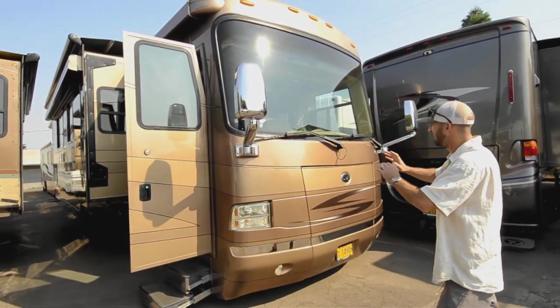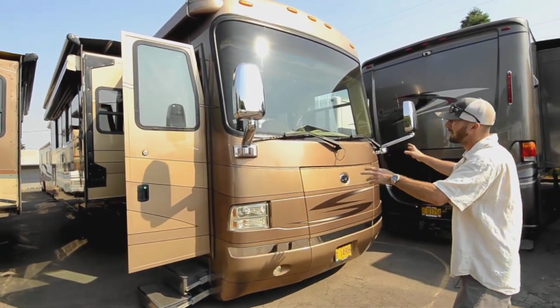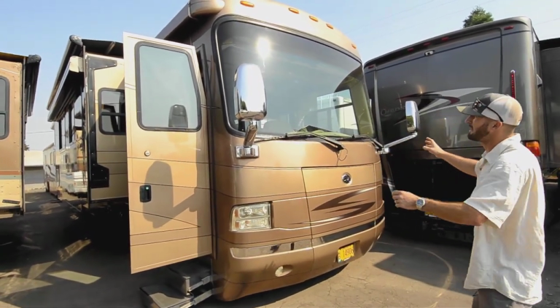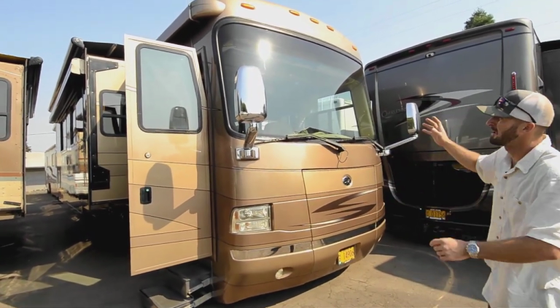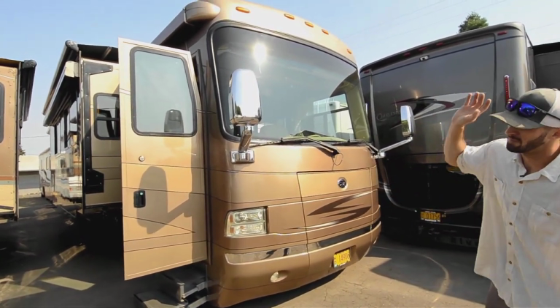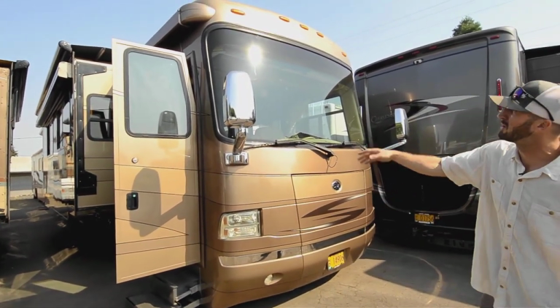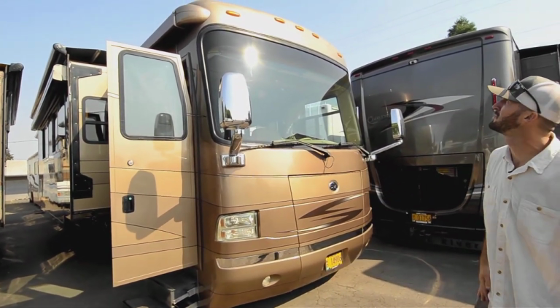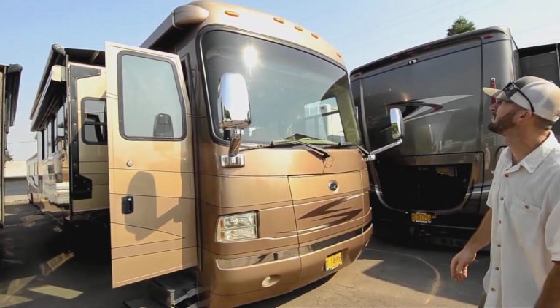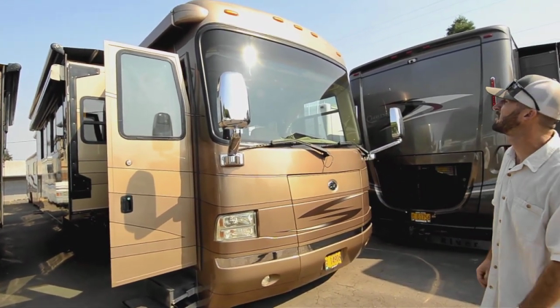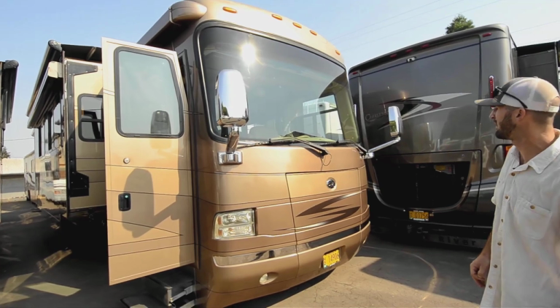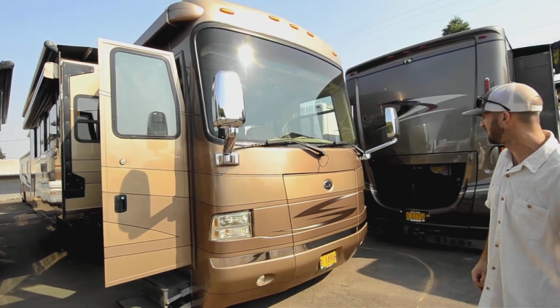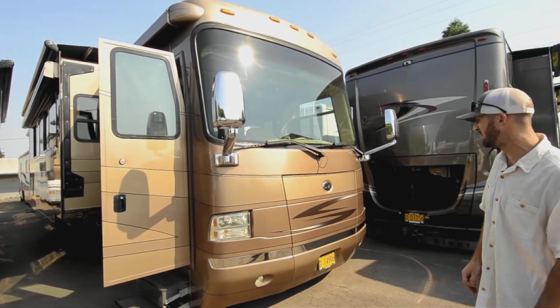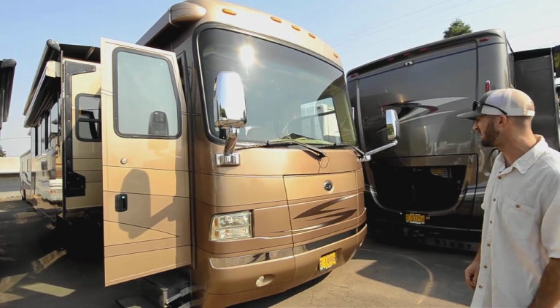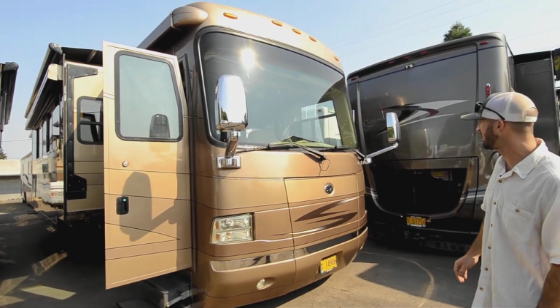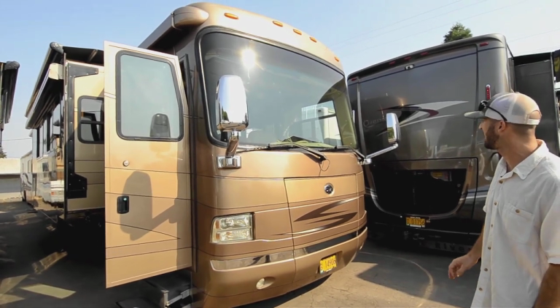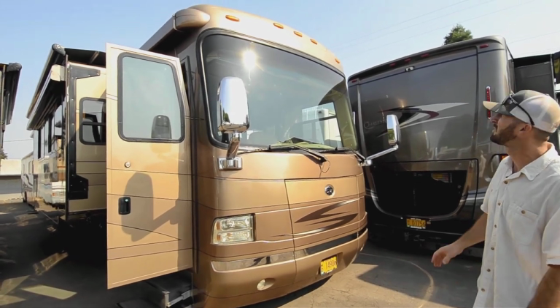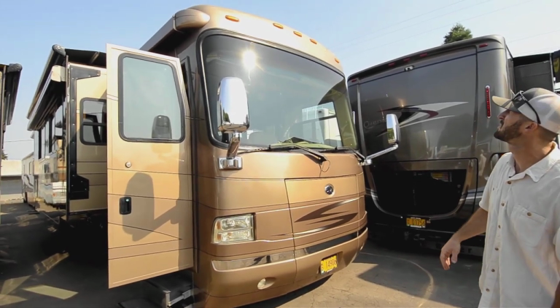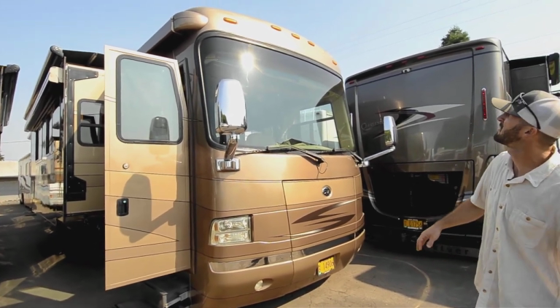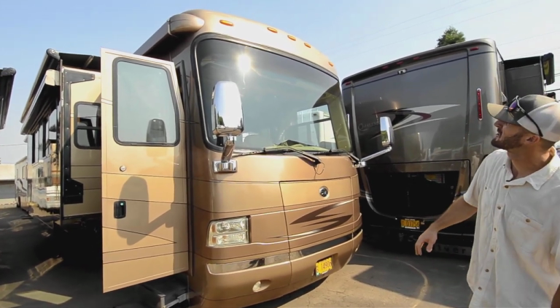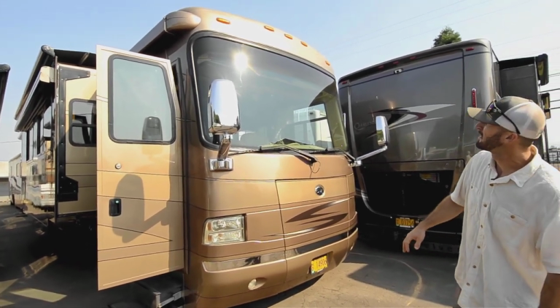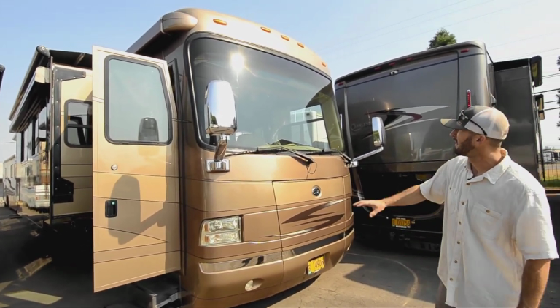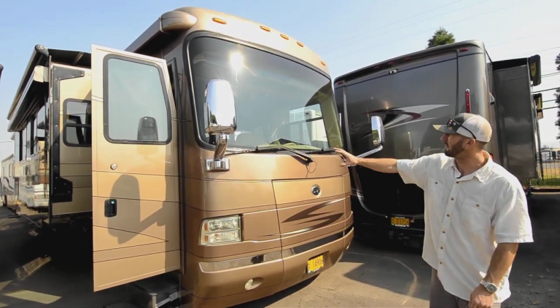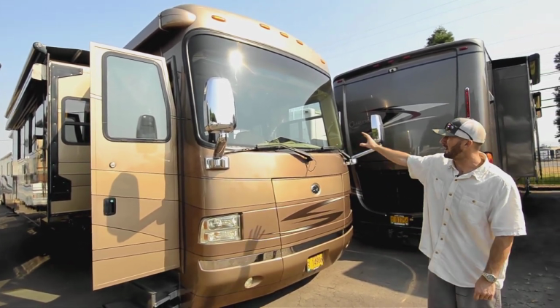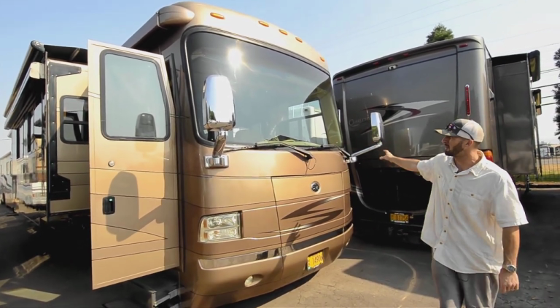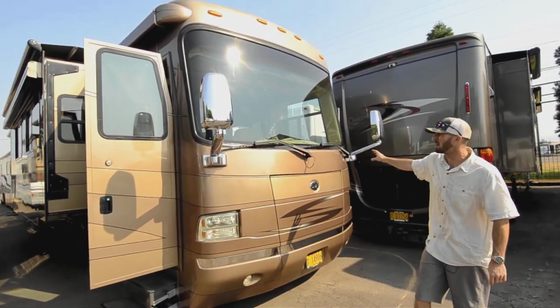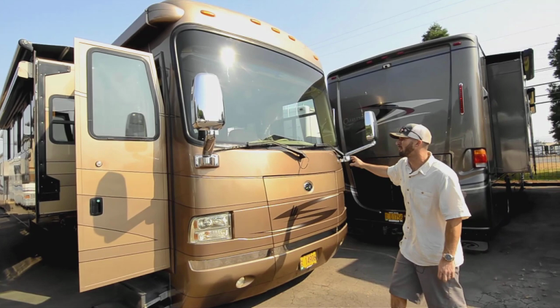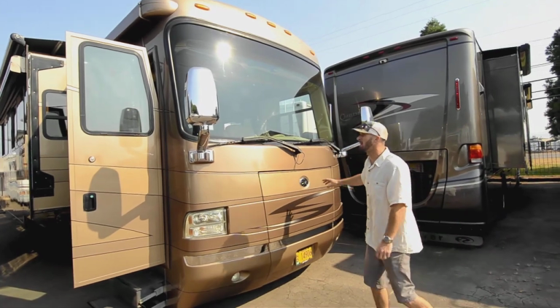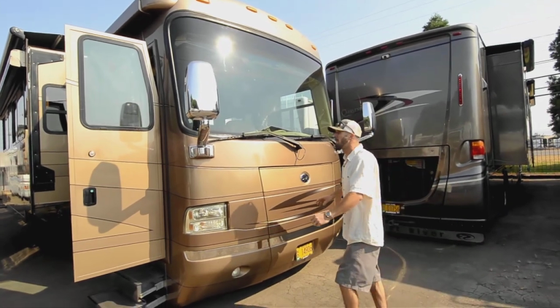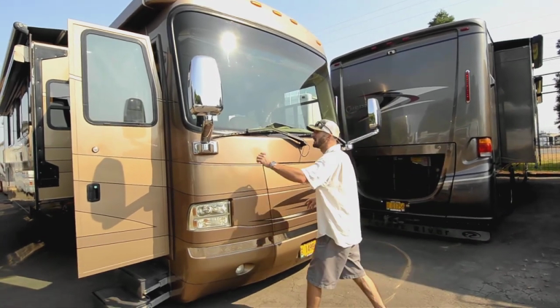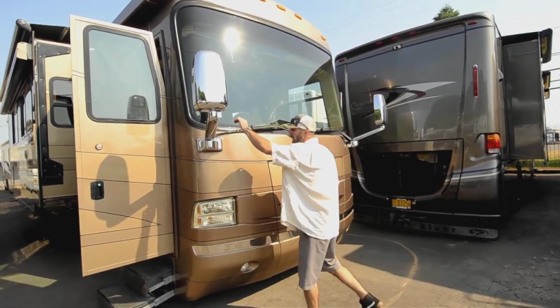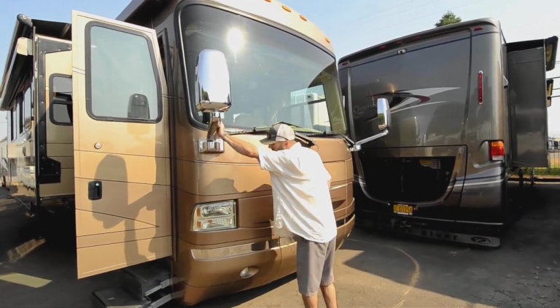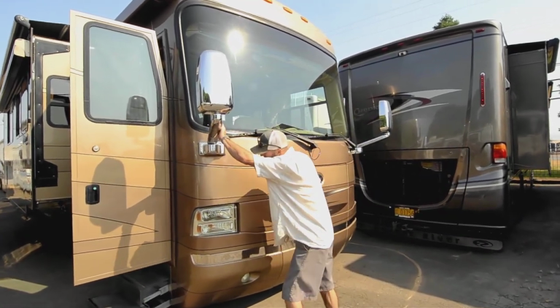Full body paint on it — no chipping or anything like that. Clear coat's in great shape. We have the panoramic window up front, and heated and powered mirrors.